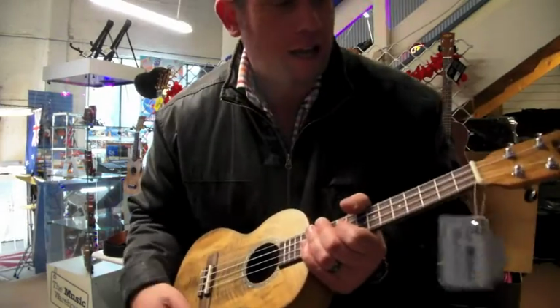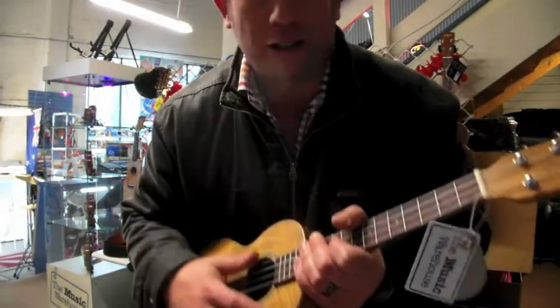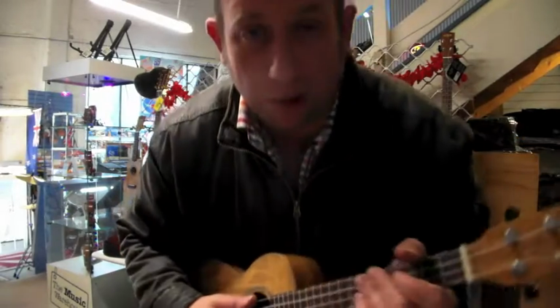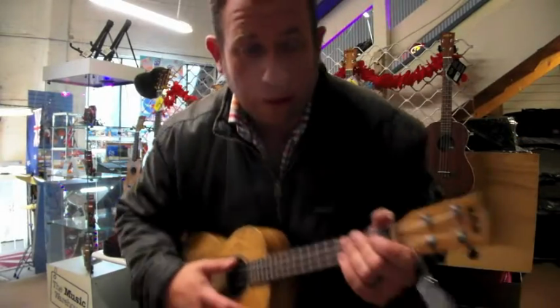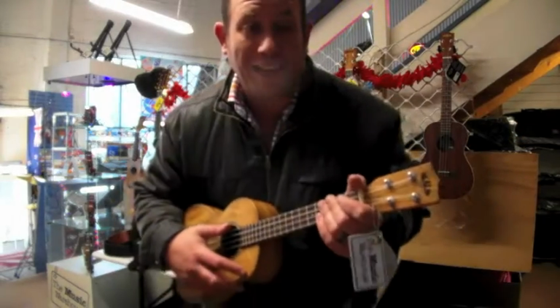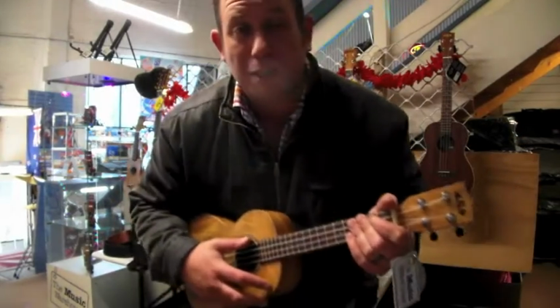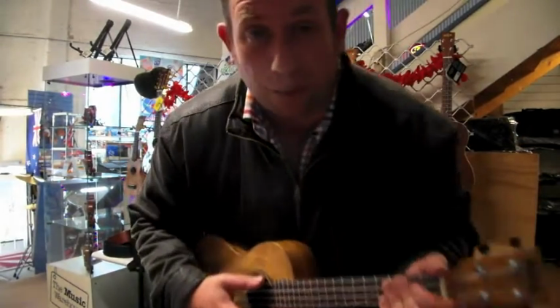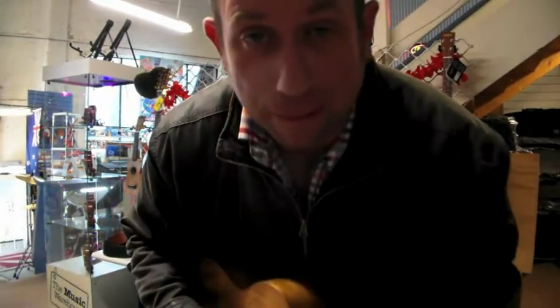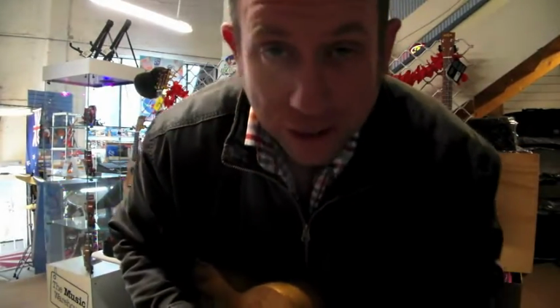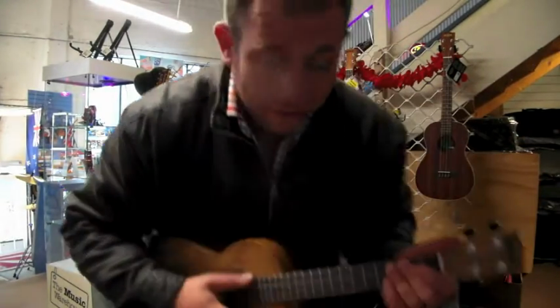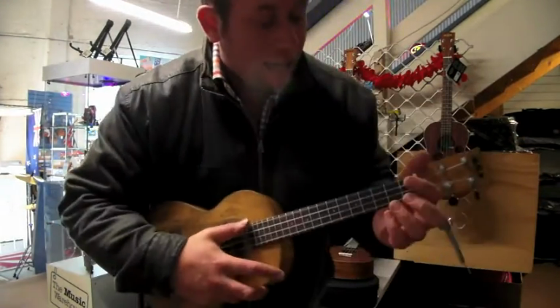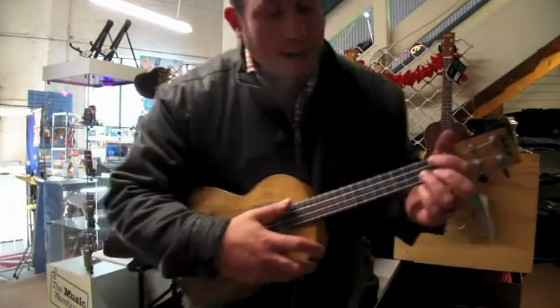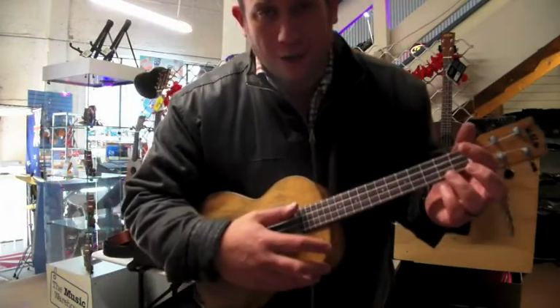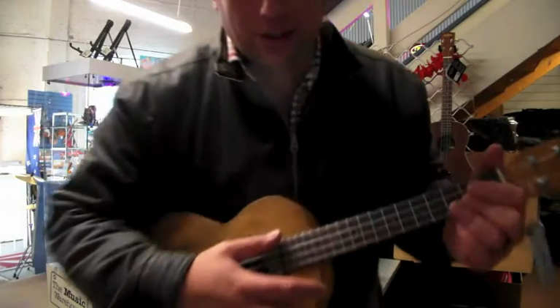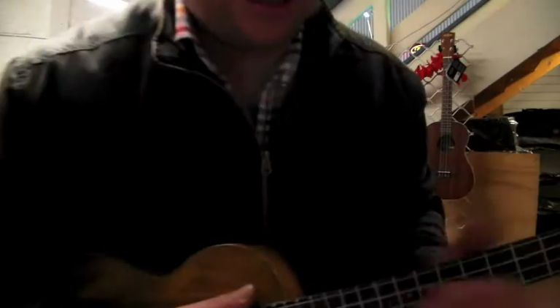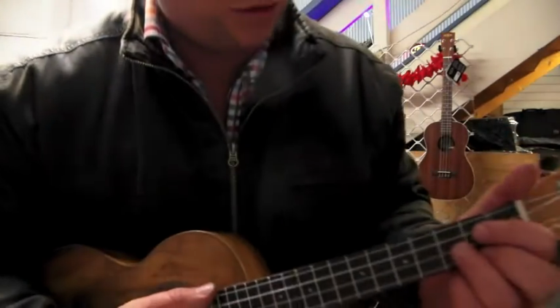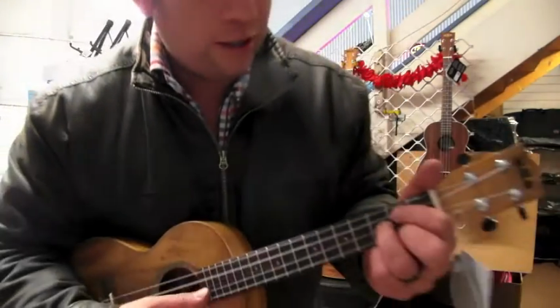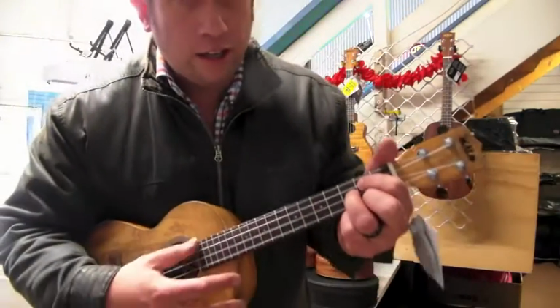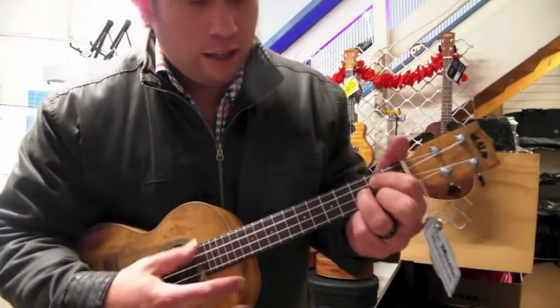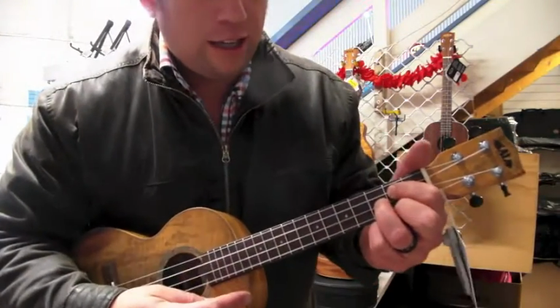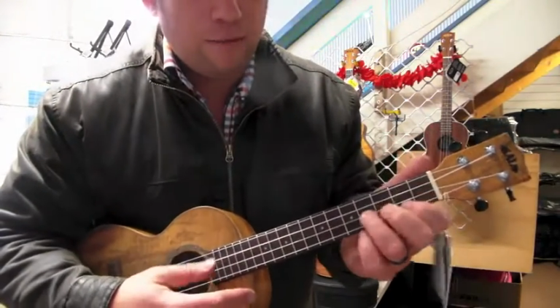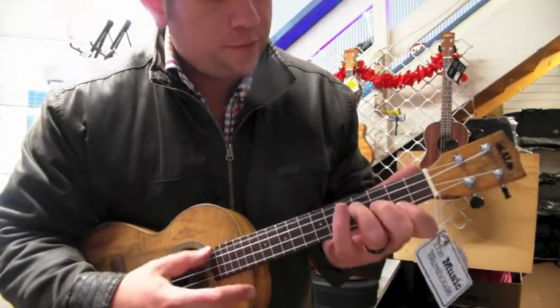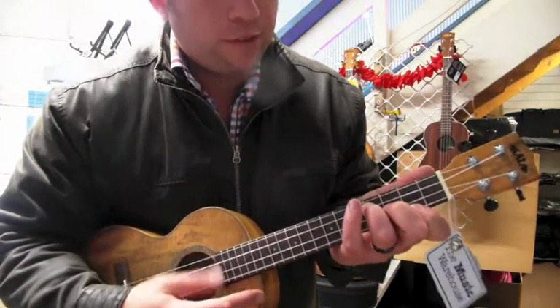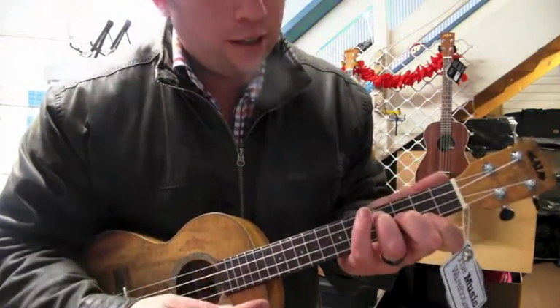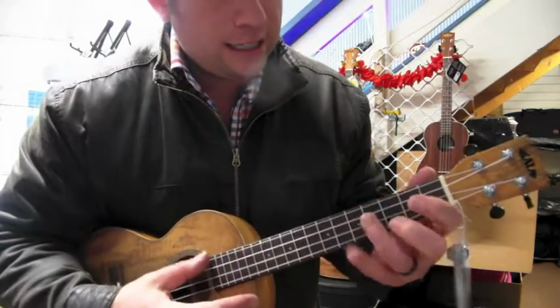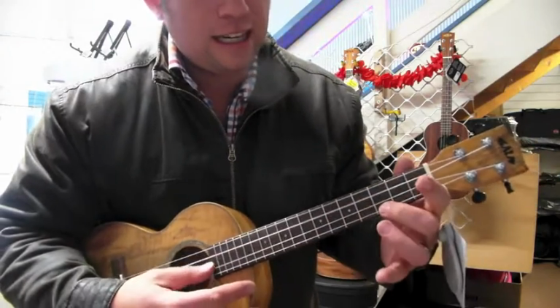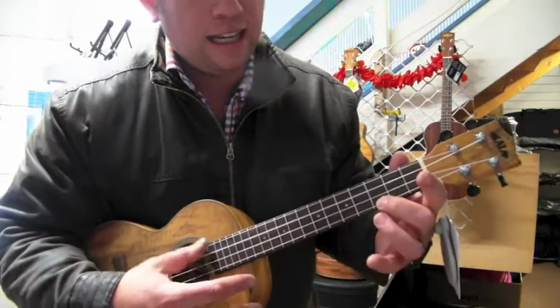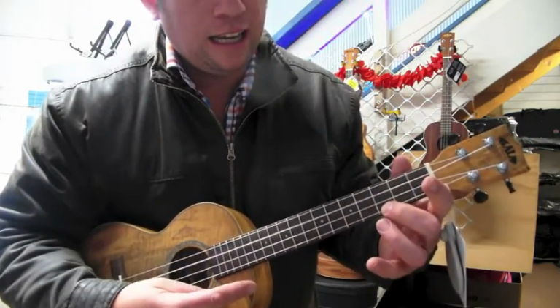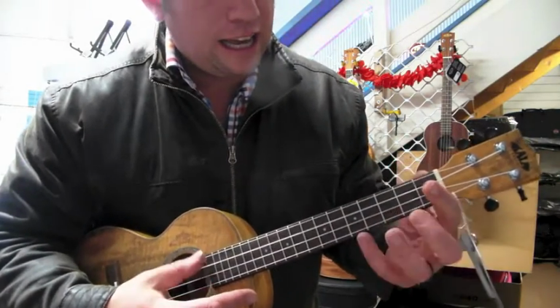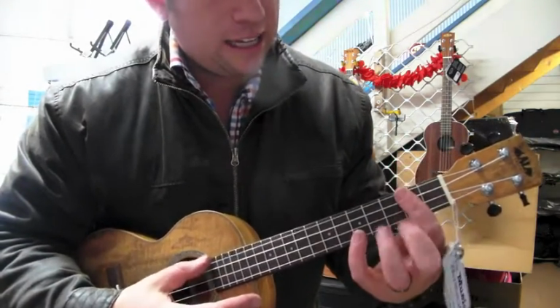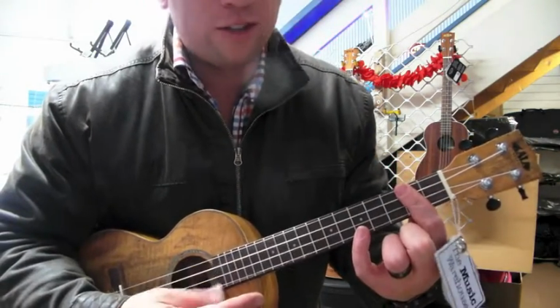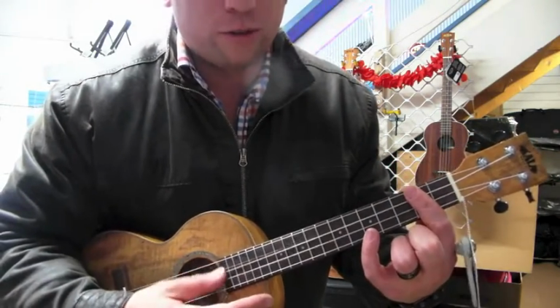I like to use this when I play Slip Sliding Away by Paul Simon. Now it goes somewhere like this. It's a G chord, E minor, C, and D. Those are the four chords.